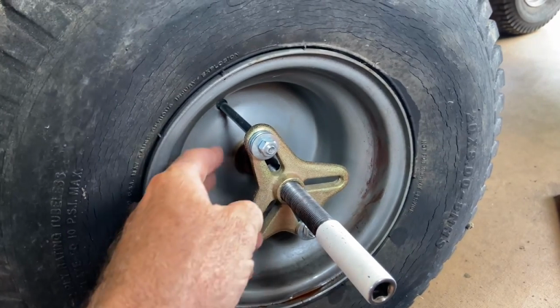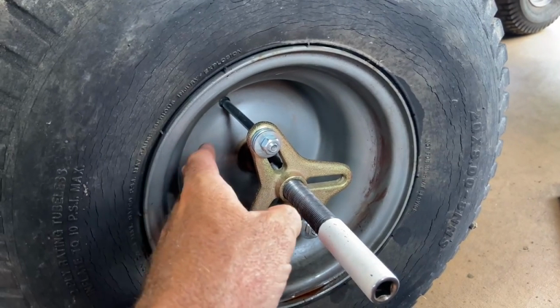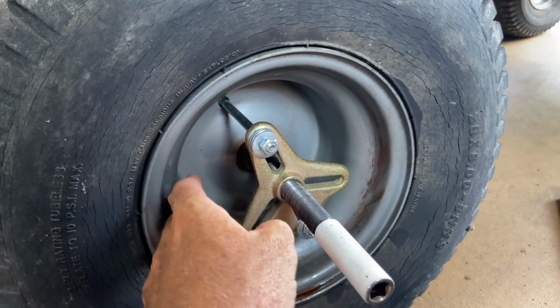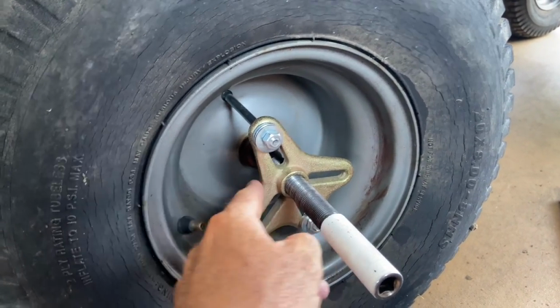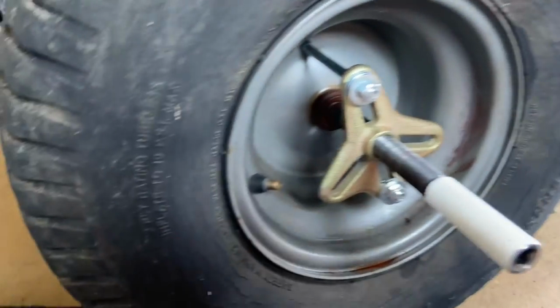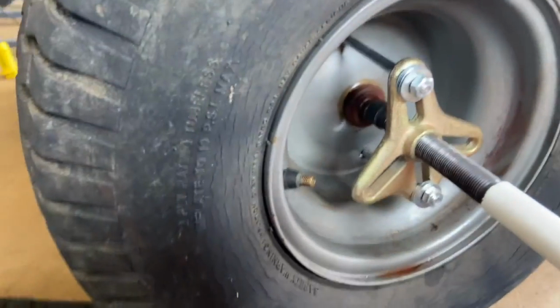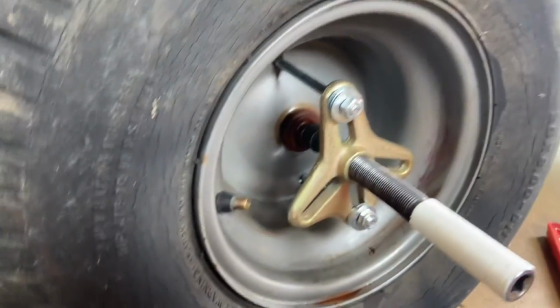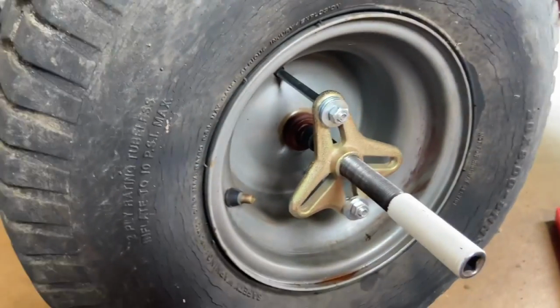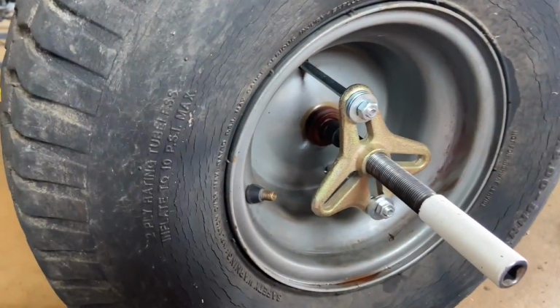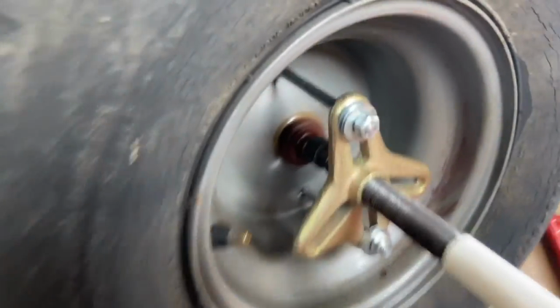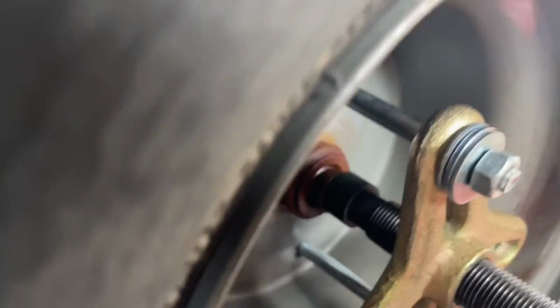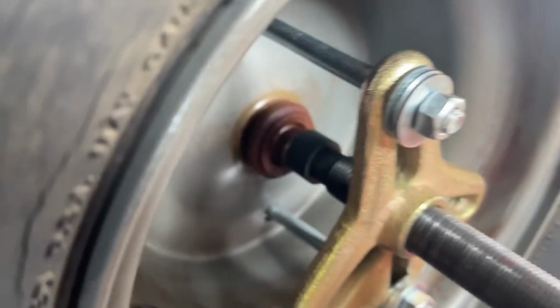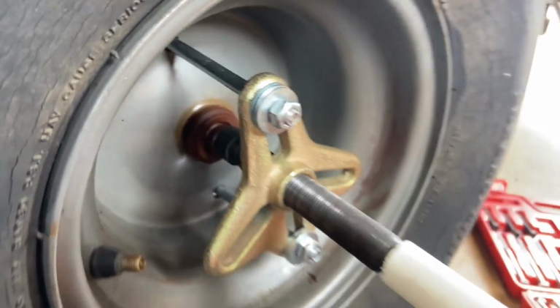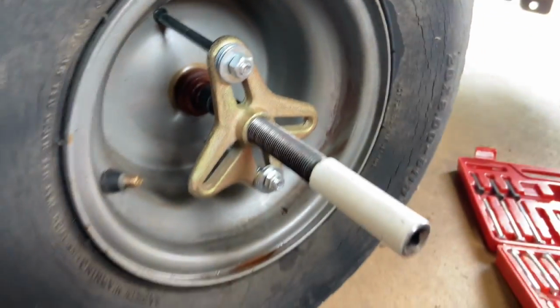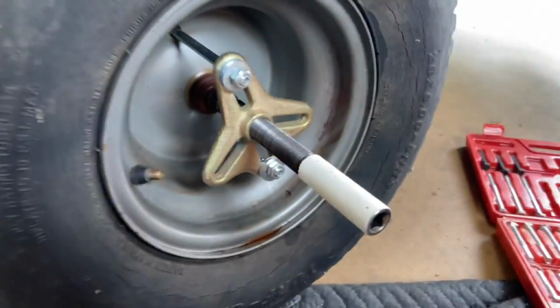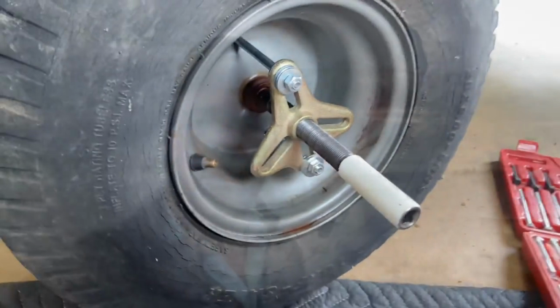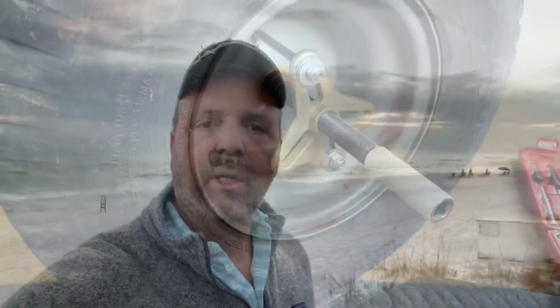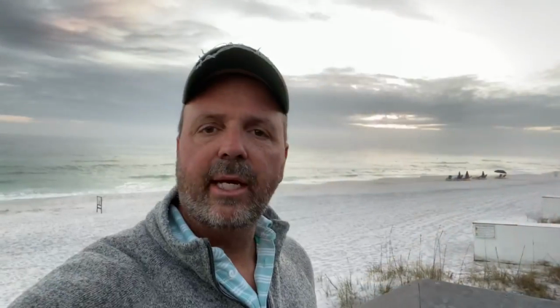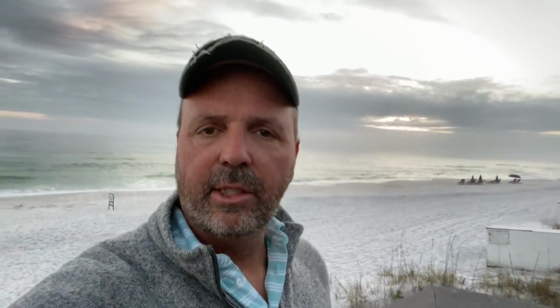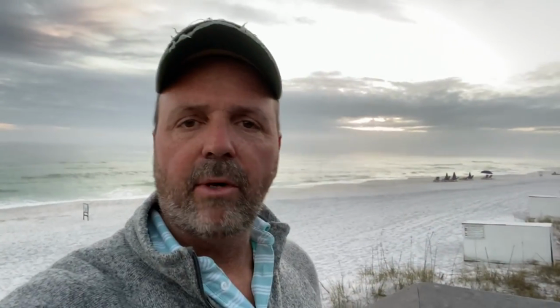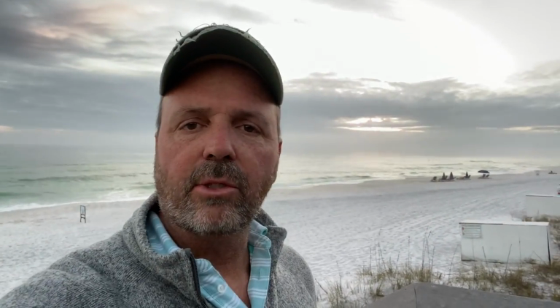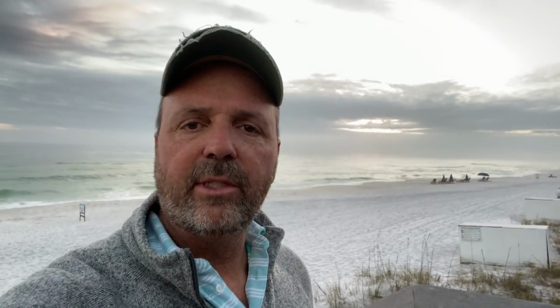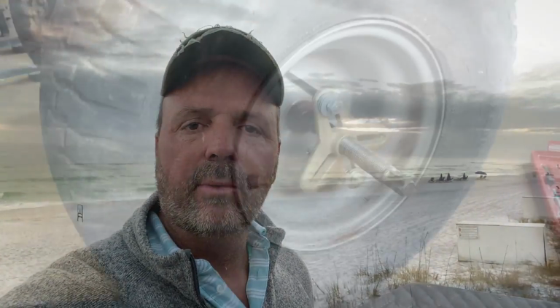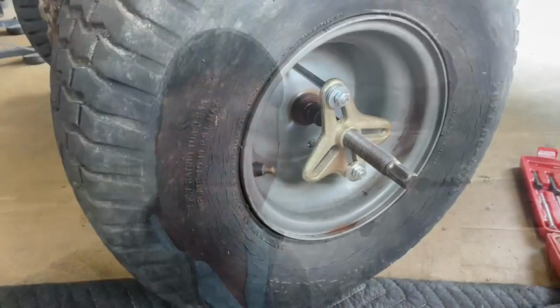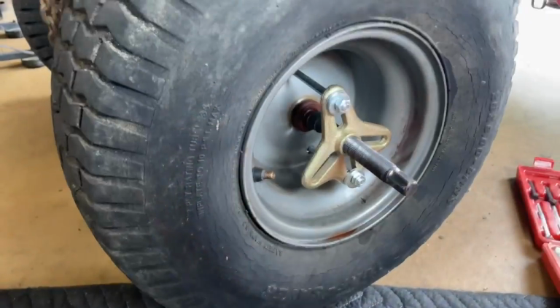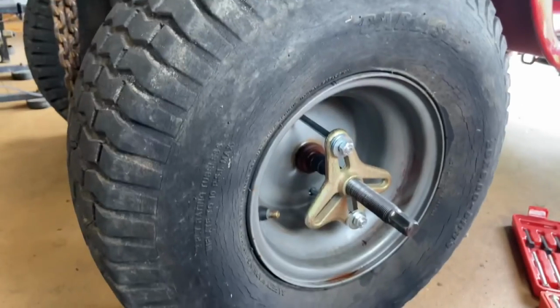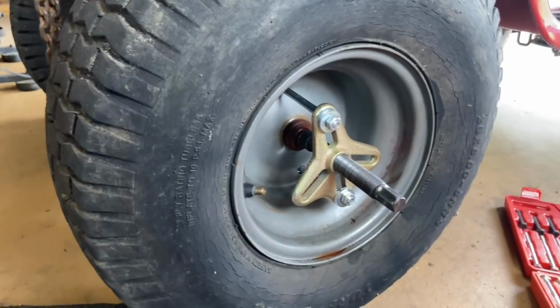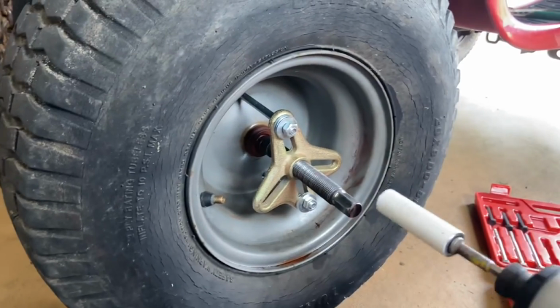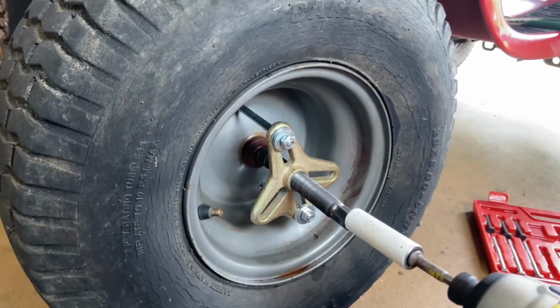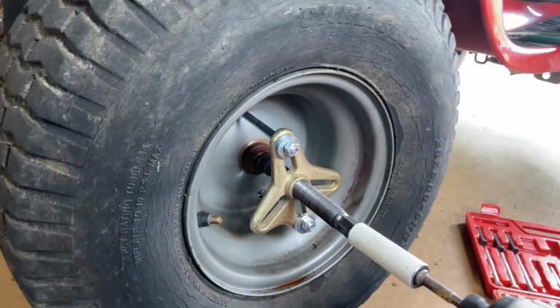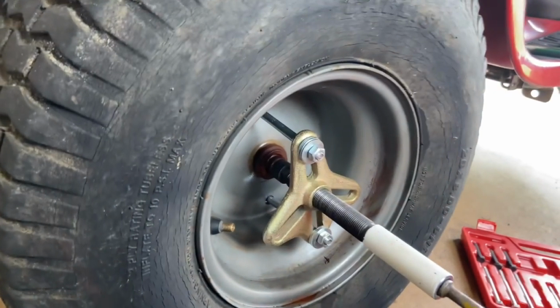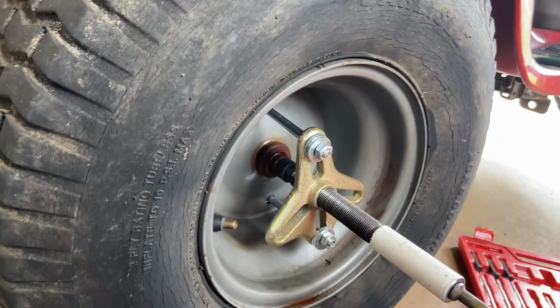This contraption is a flywheel puller, and so I'm going to try to pull this. If you like this kind of content, go ahead and subscribe to my channel. I'll hold it with one hand and try to tighten down on this — you'll see how it works.